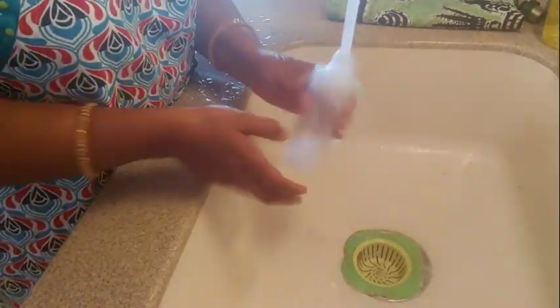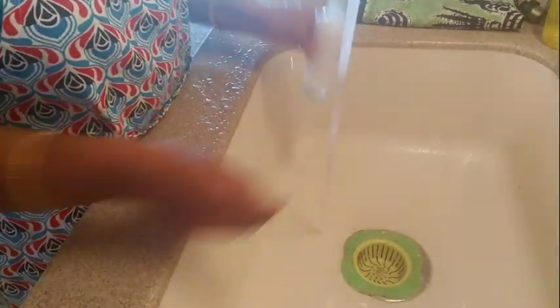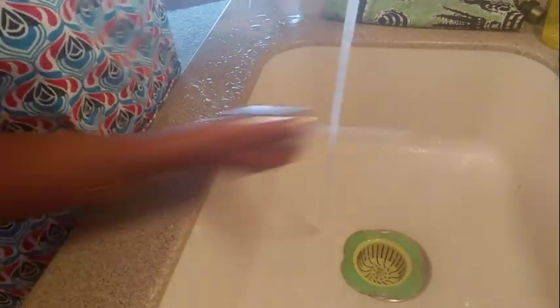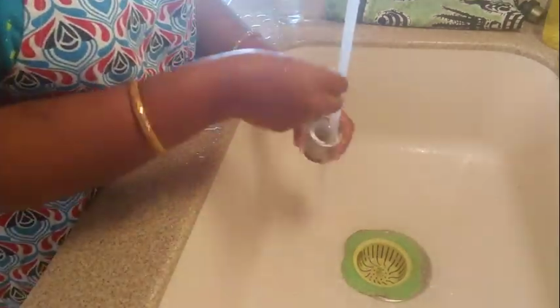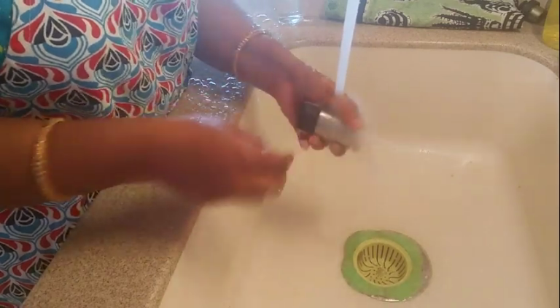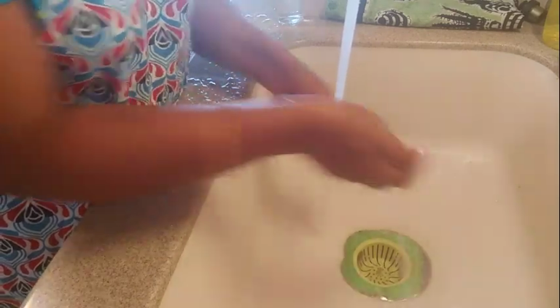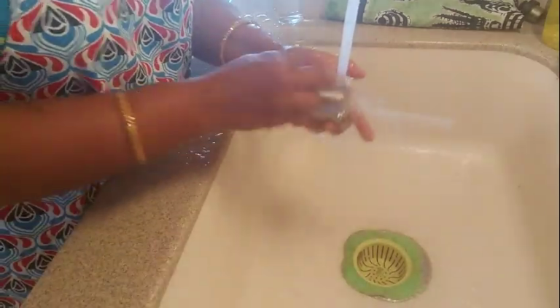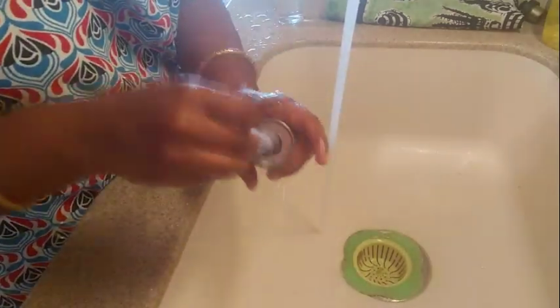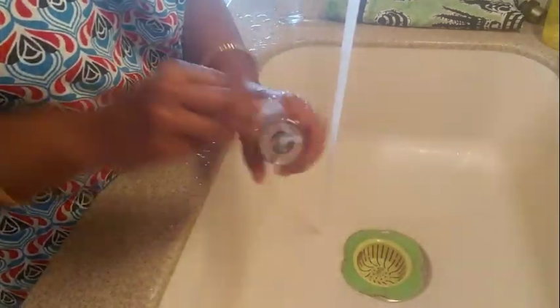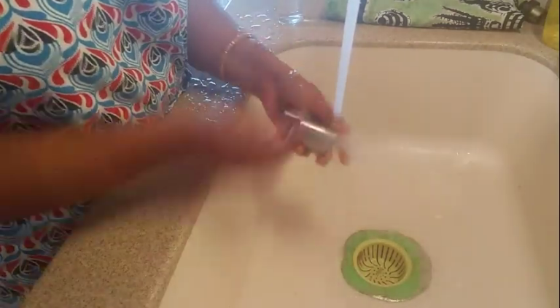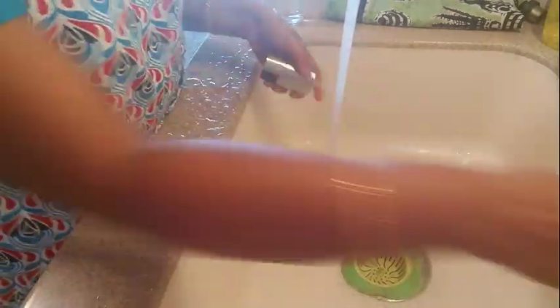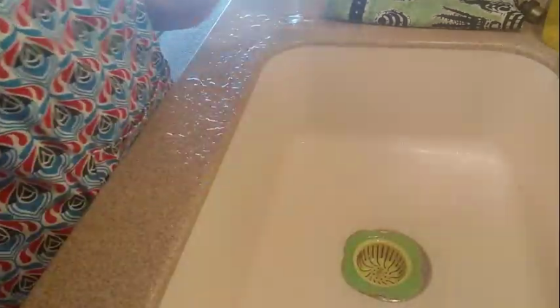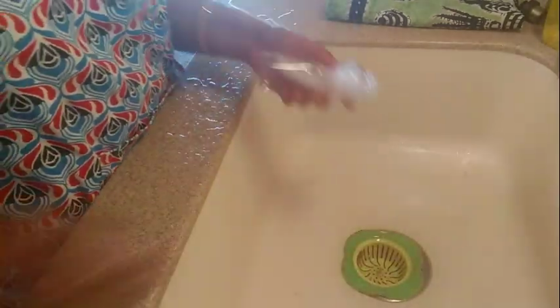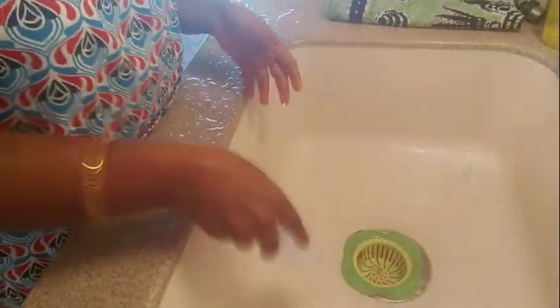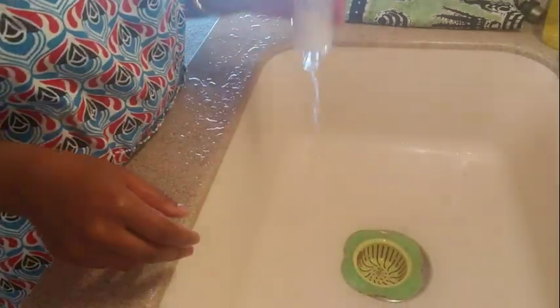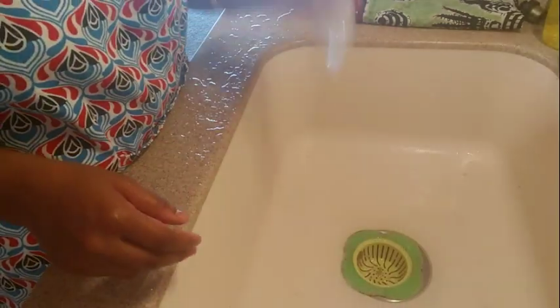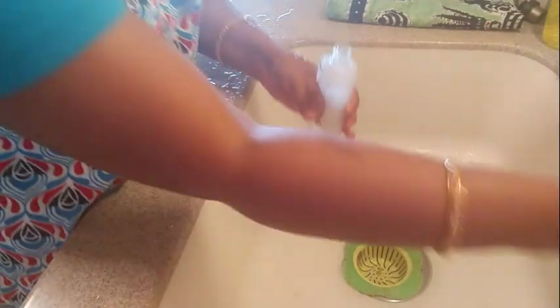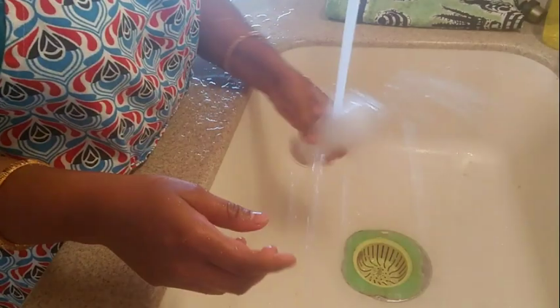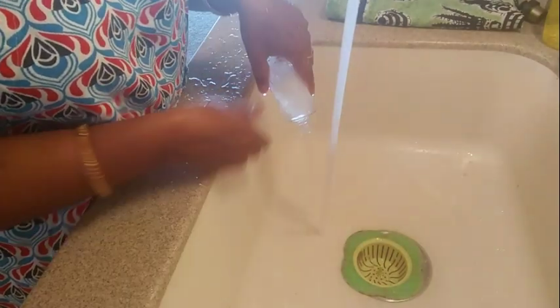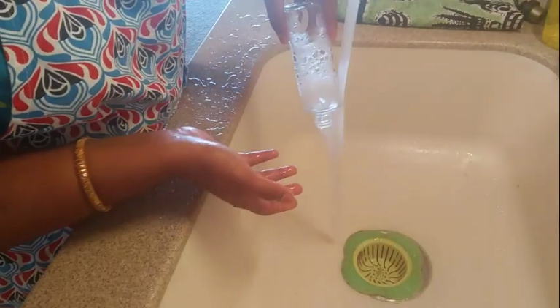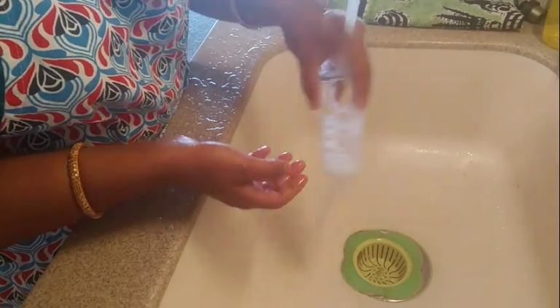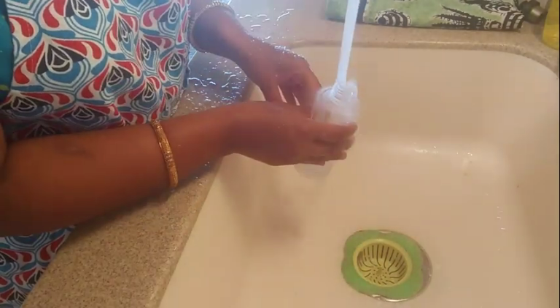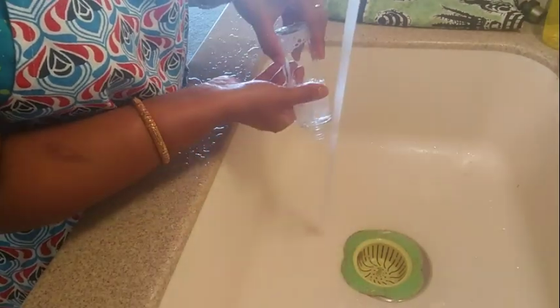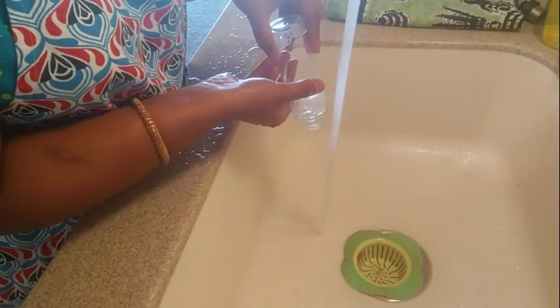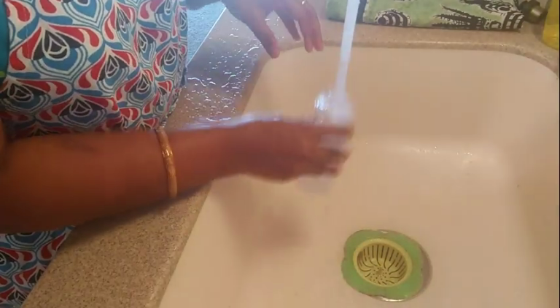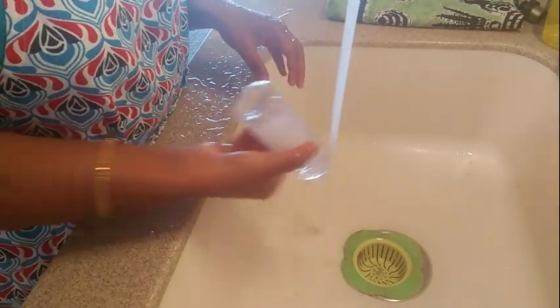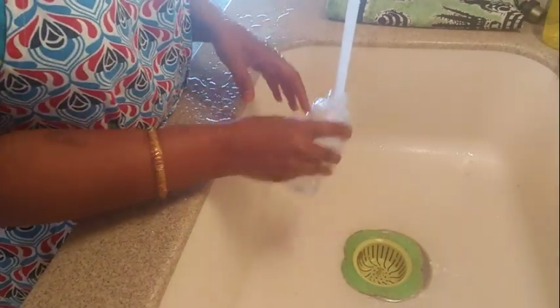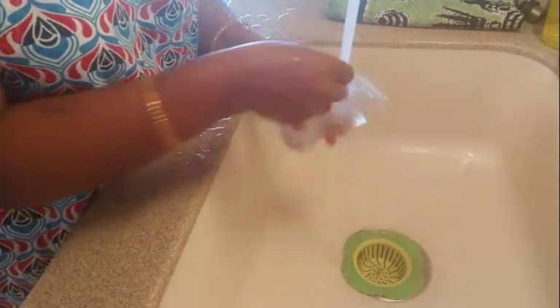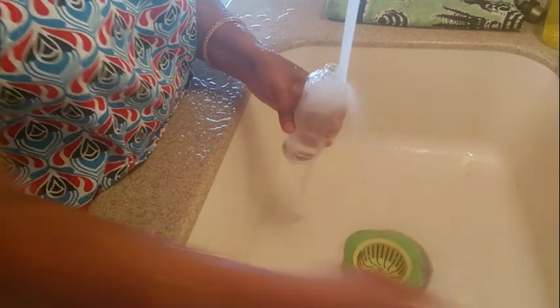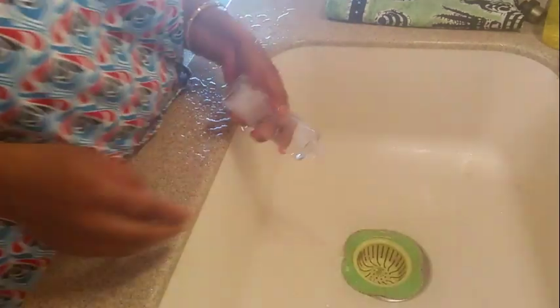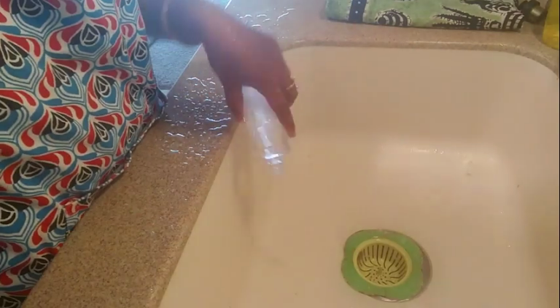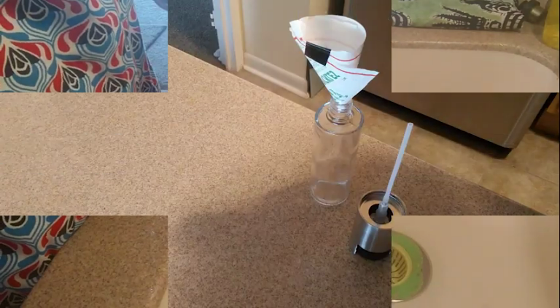We will use plastic boxes and oil containers as well. We will wash them properly and use them later. After a while, we will wash them with water.